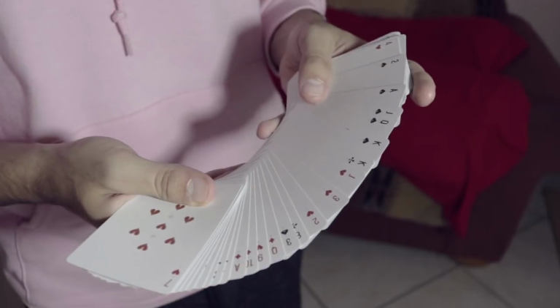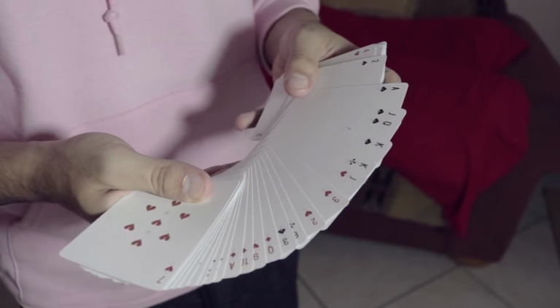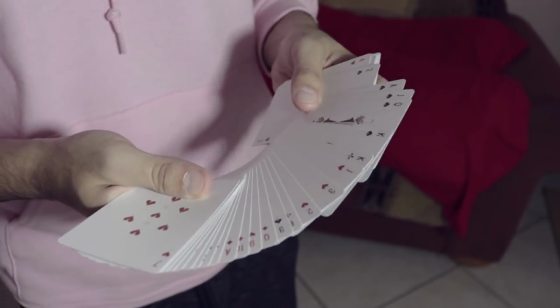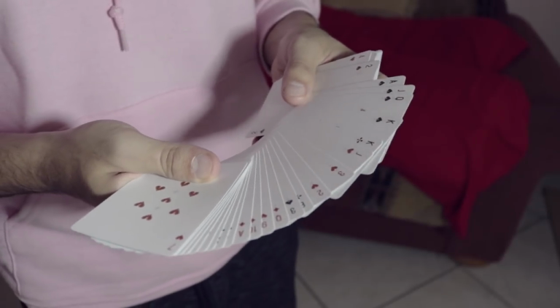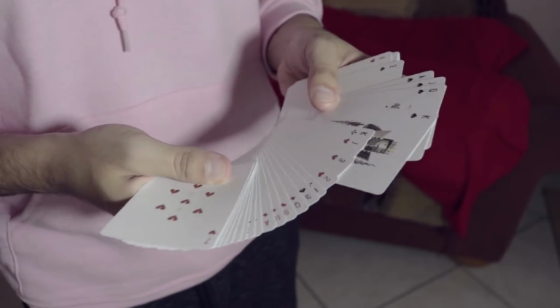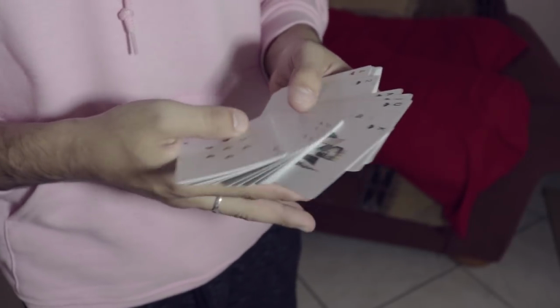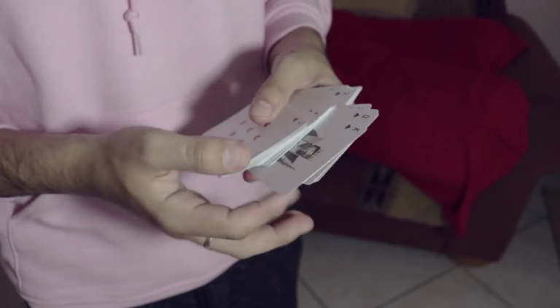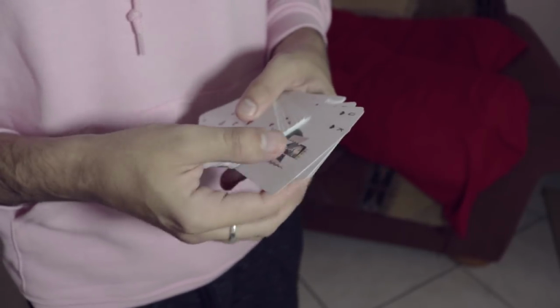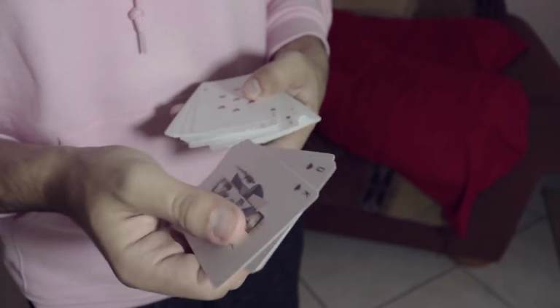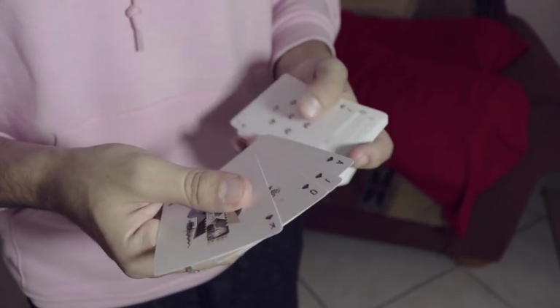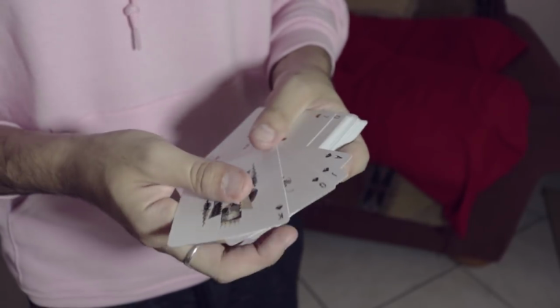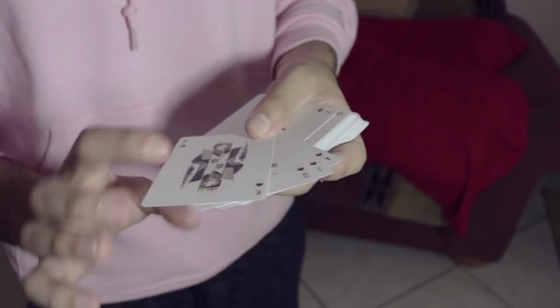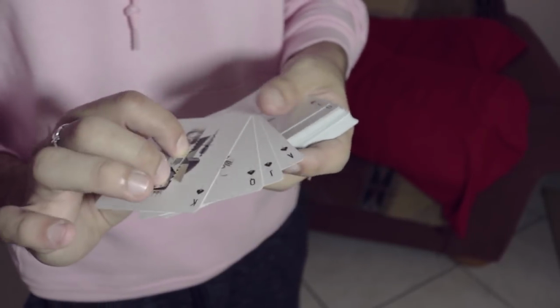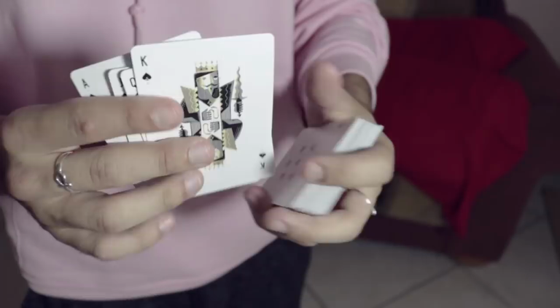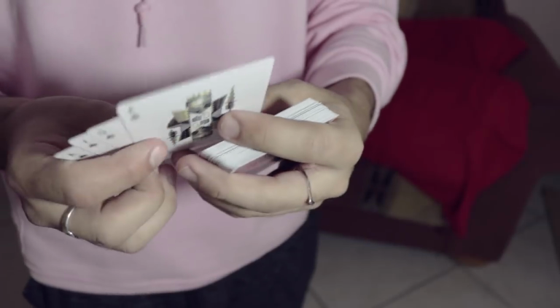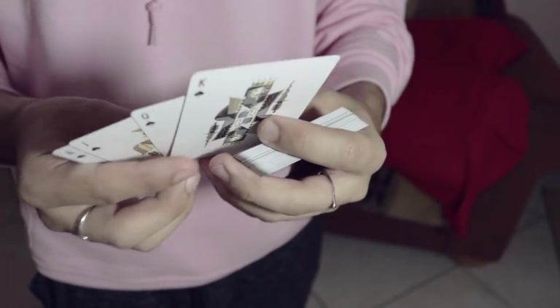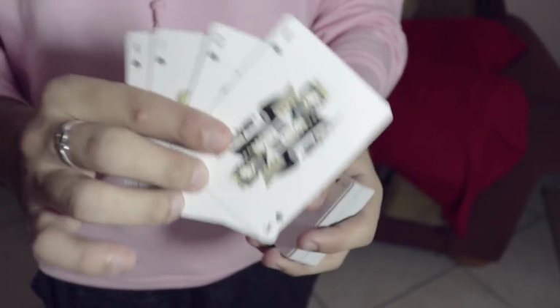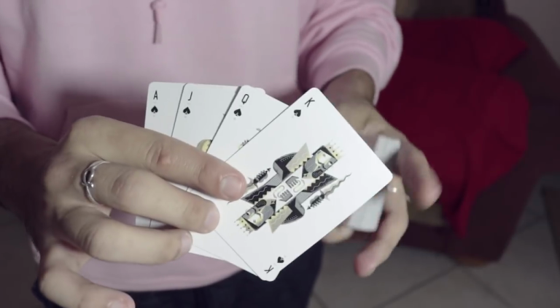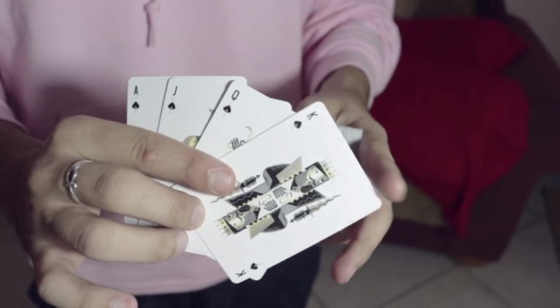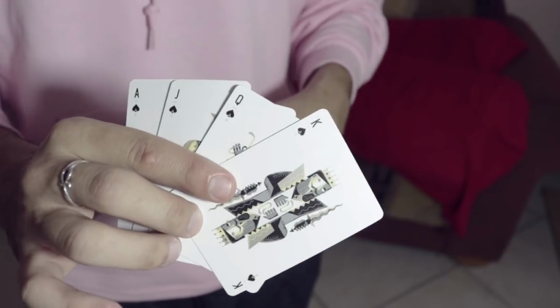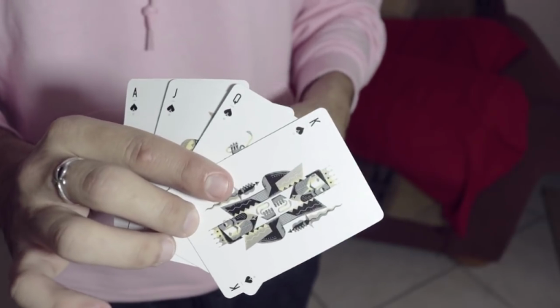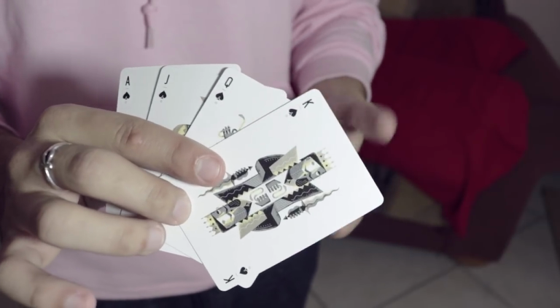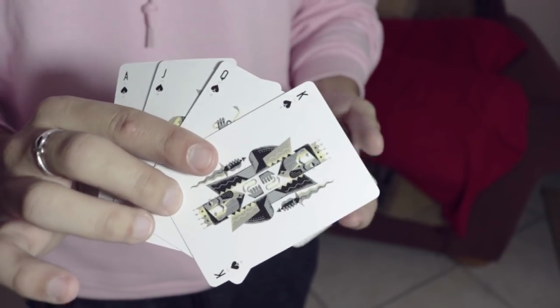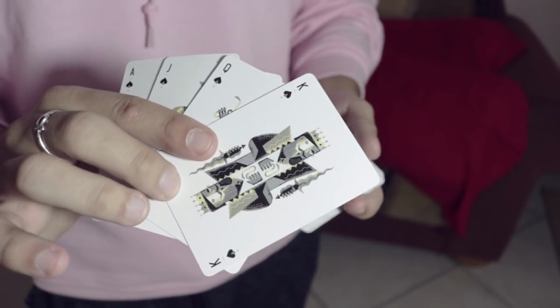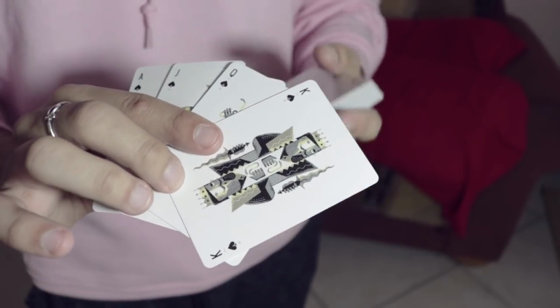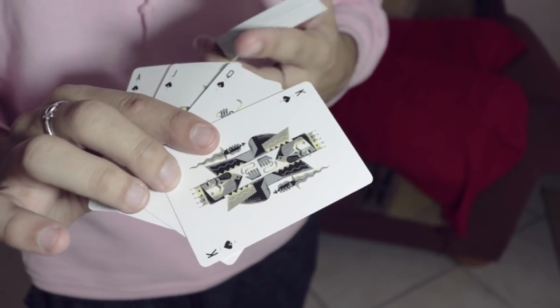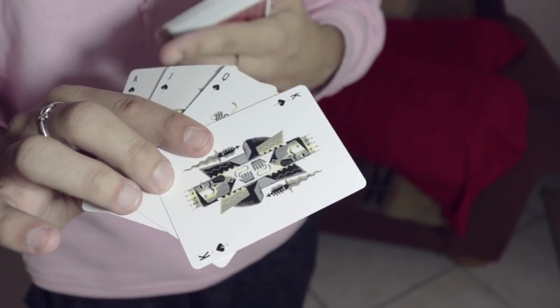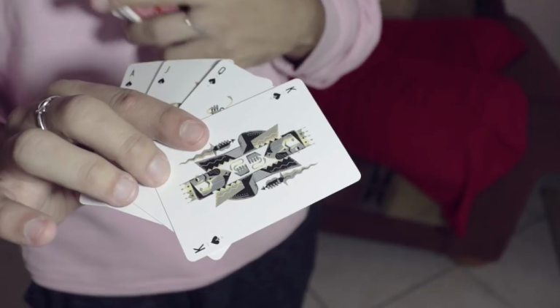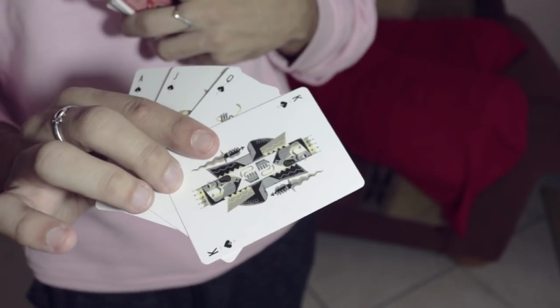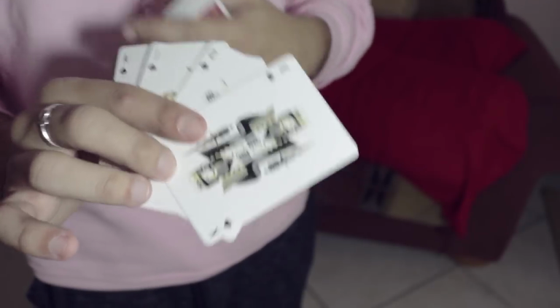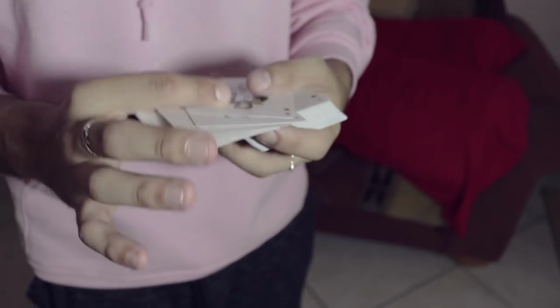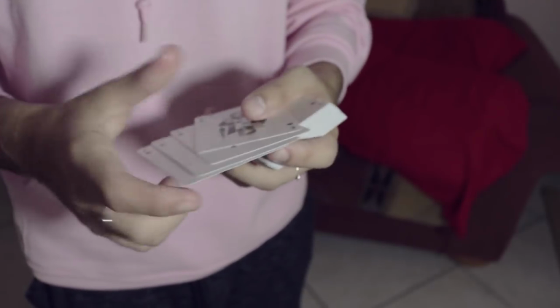Did you see this? These cards are just in the middle — just like this. I've shuffled this deck nonstop and these cards are in the middle: the king, the queen, the jack of spades, and the ace of spades. Holy shit.